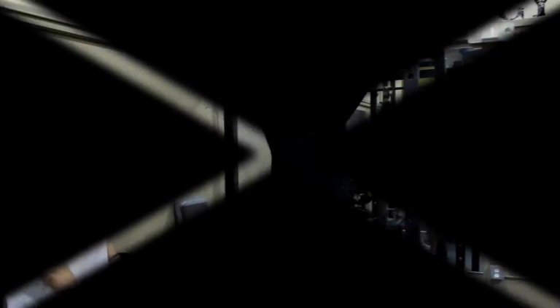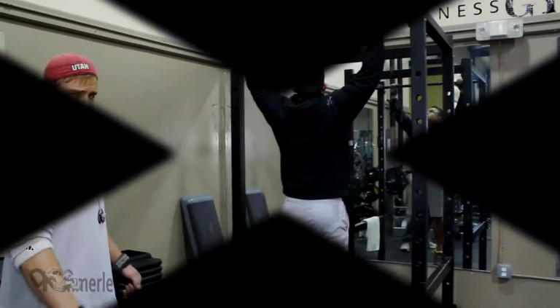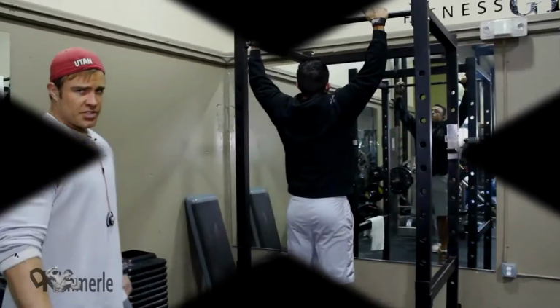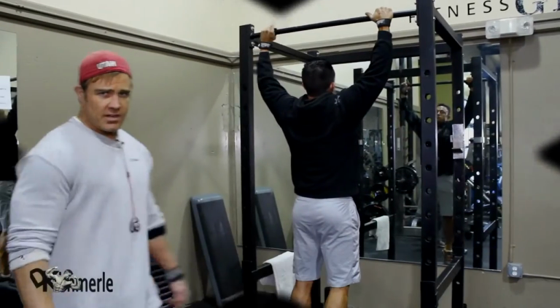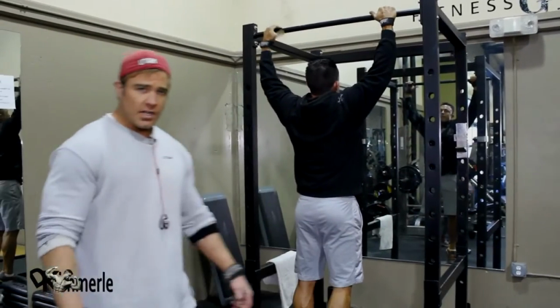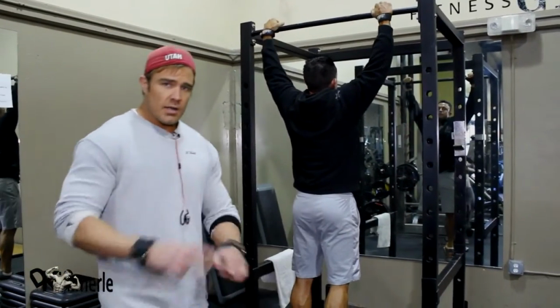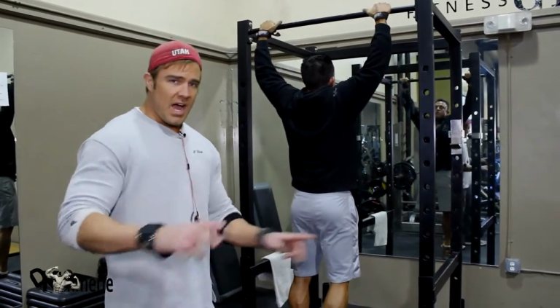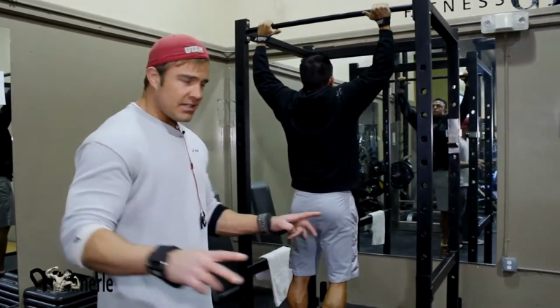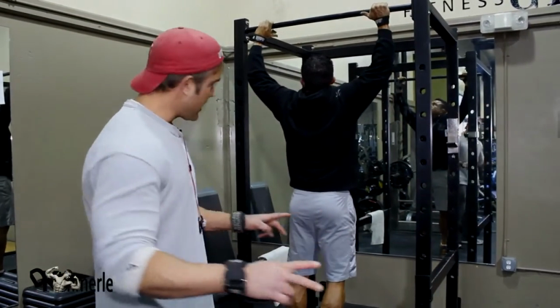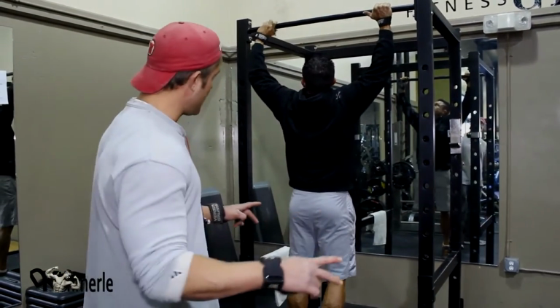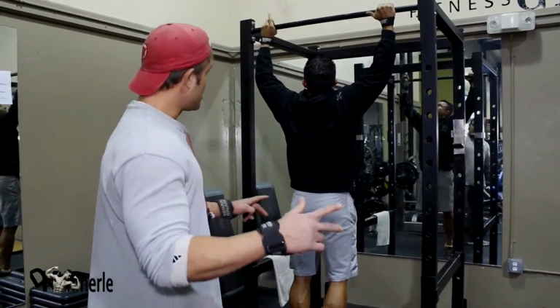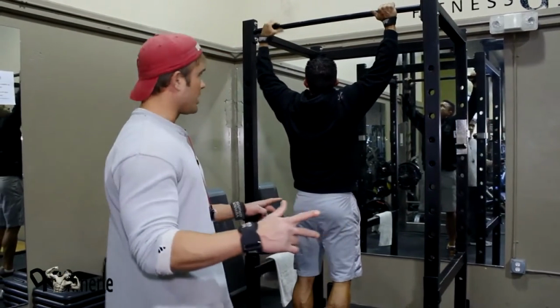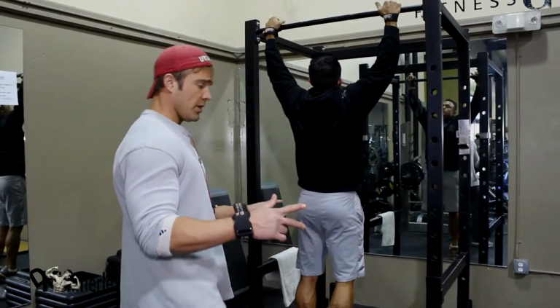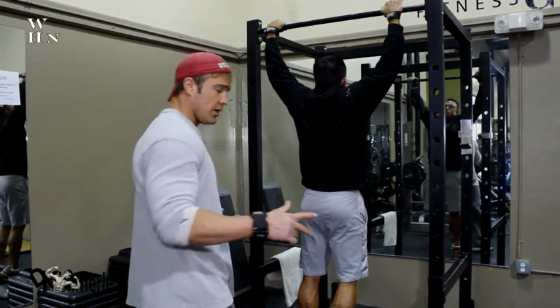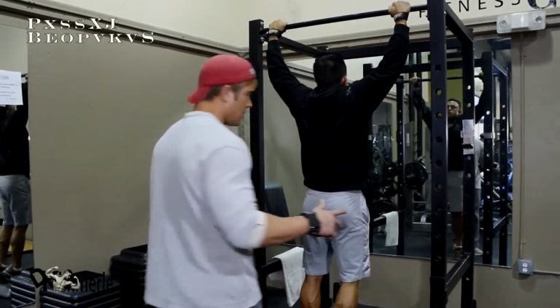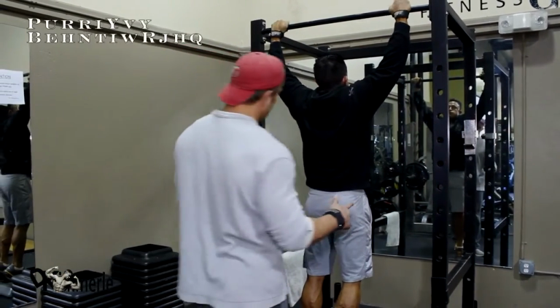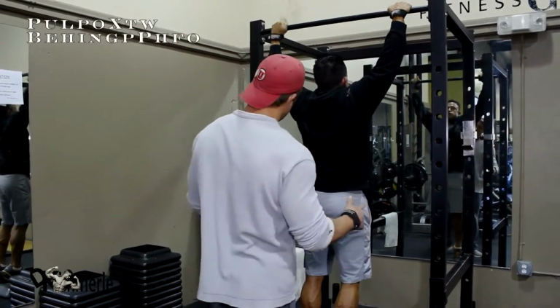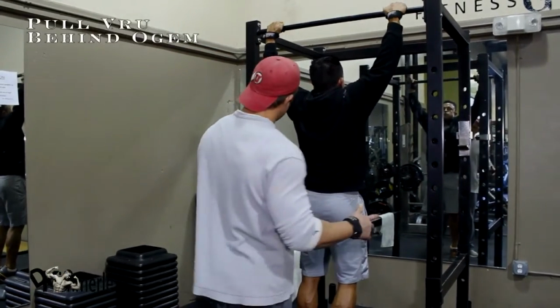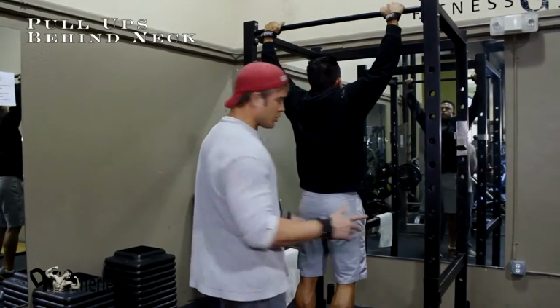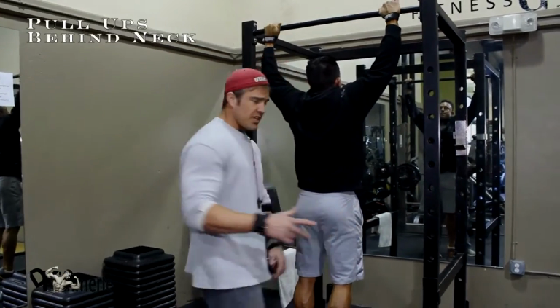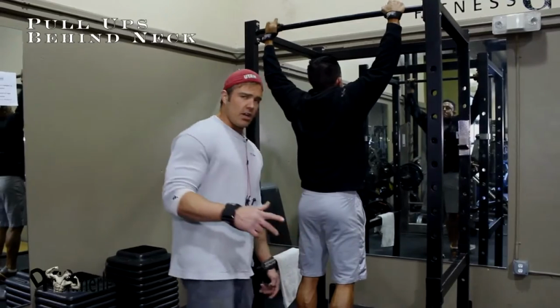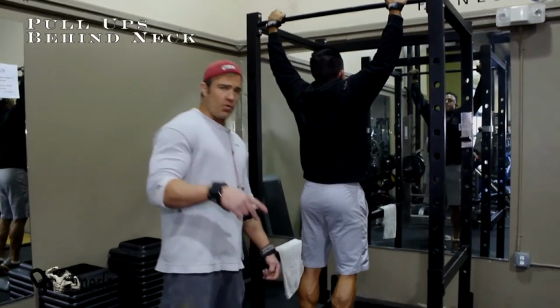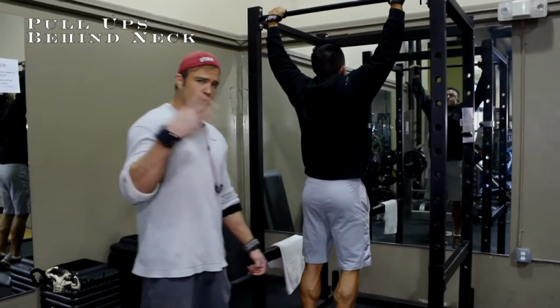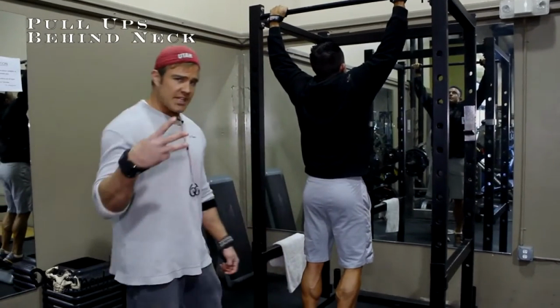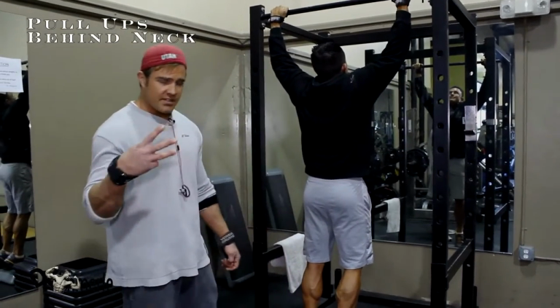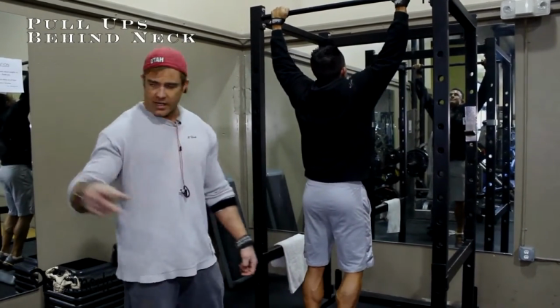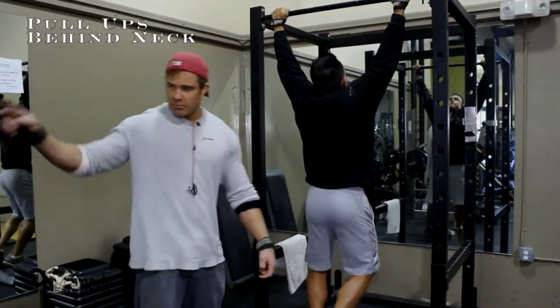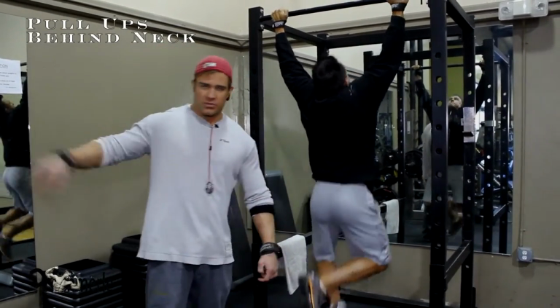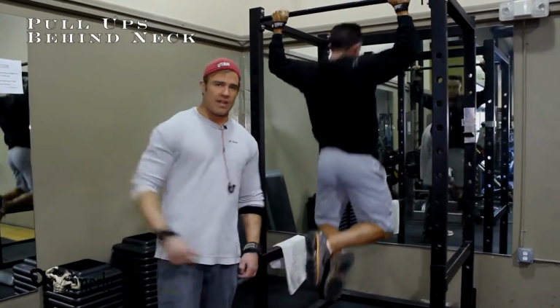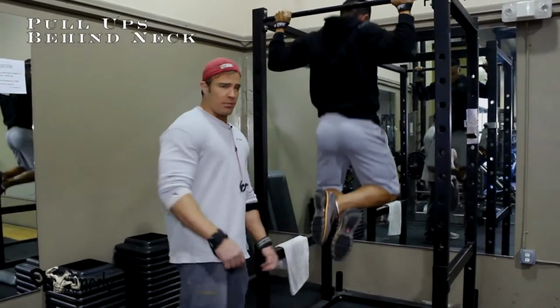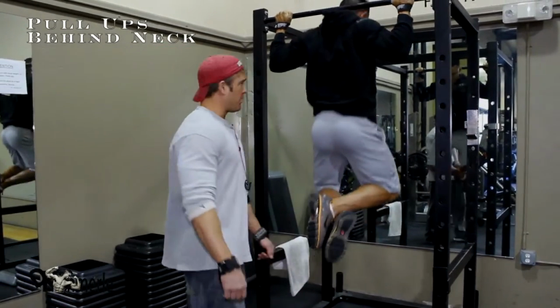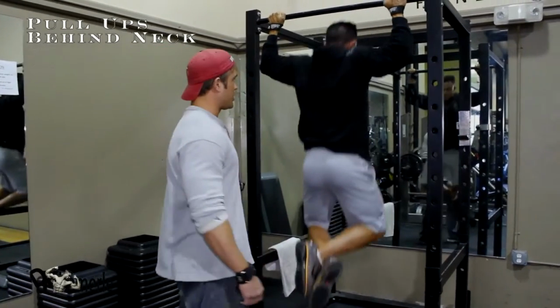This is your standard behind the neck chin up. This superset calls for three sets of this mixed with a flat barbell bench.